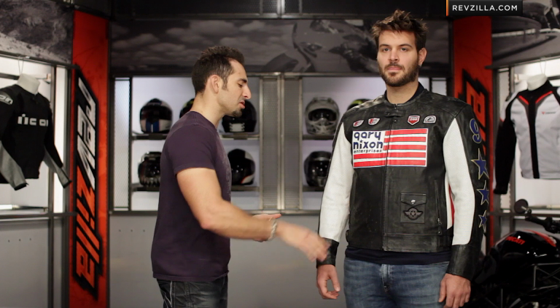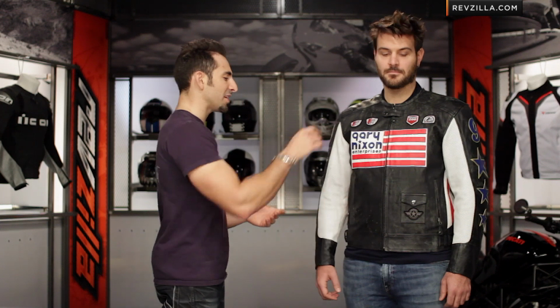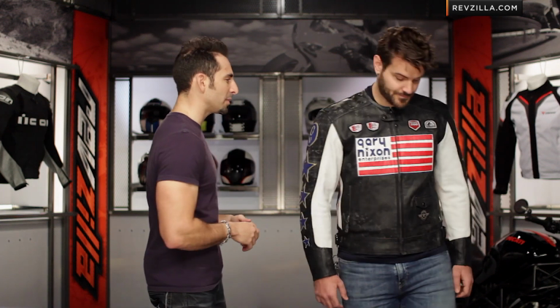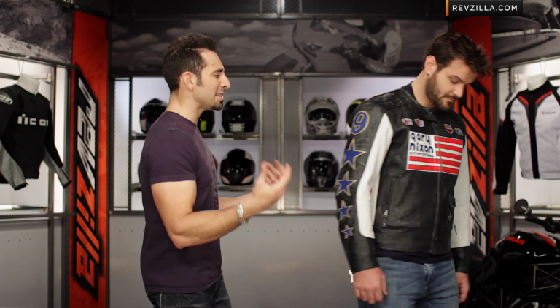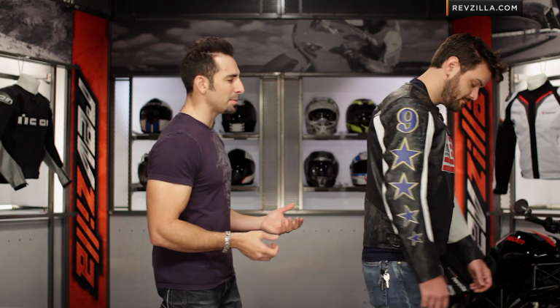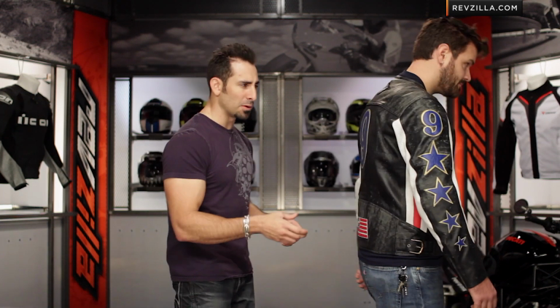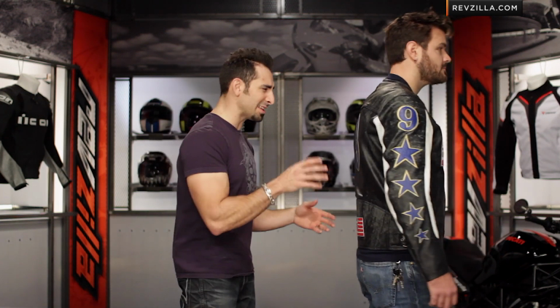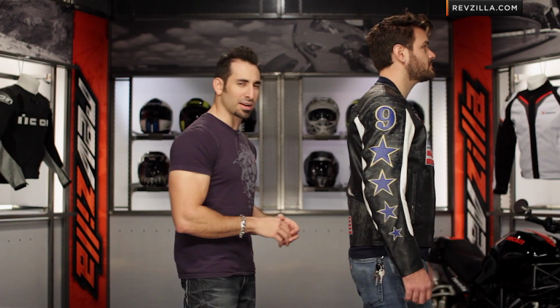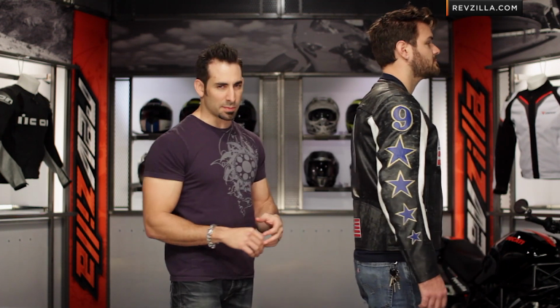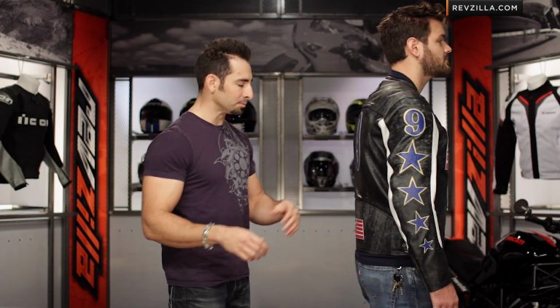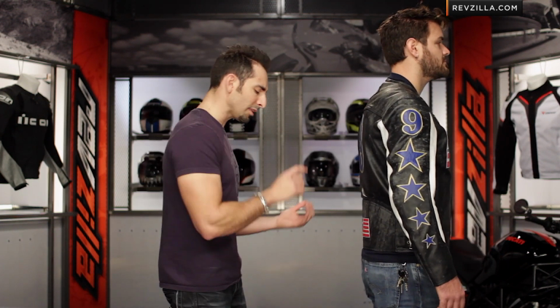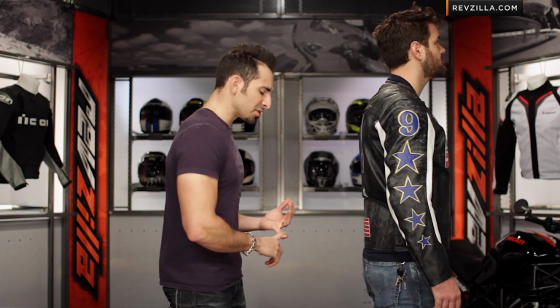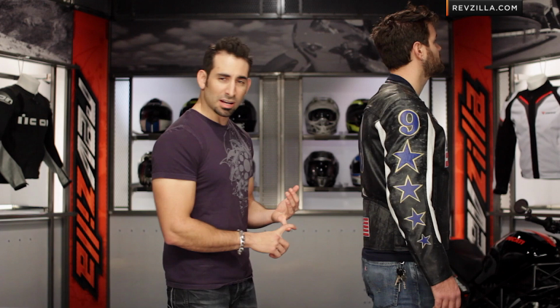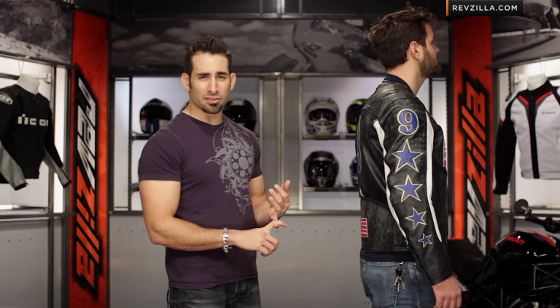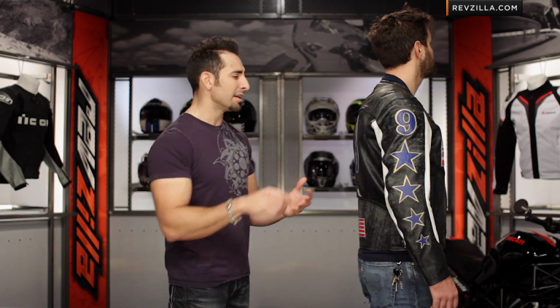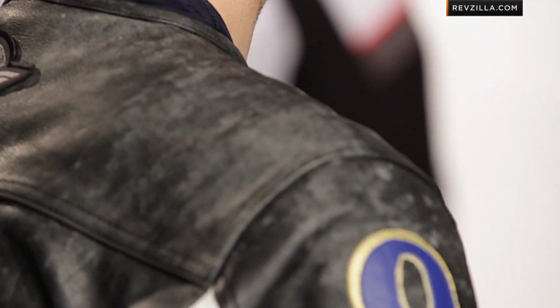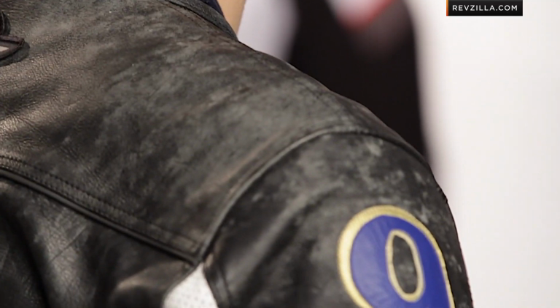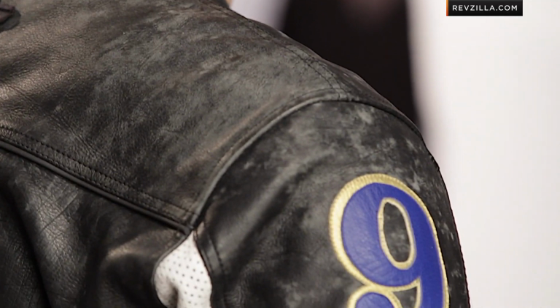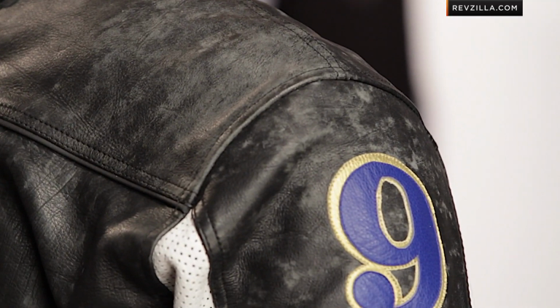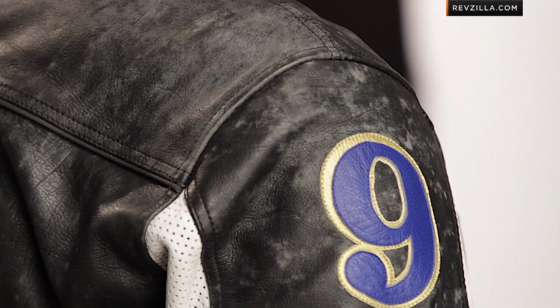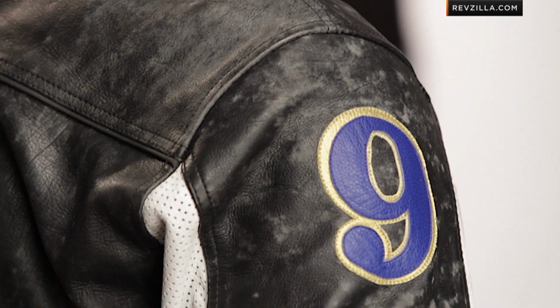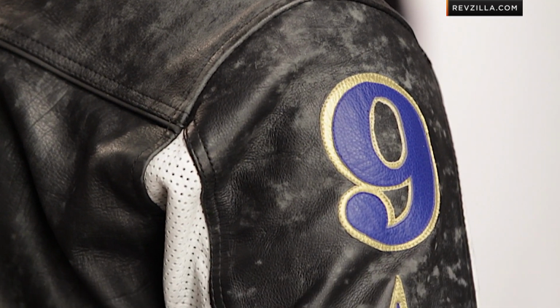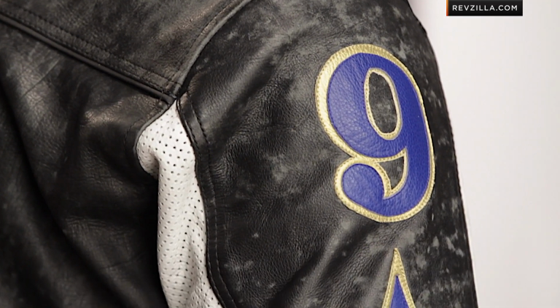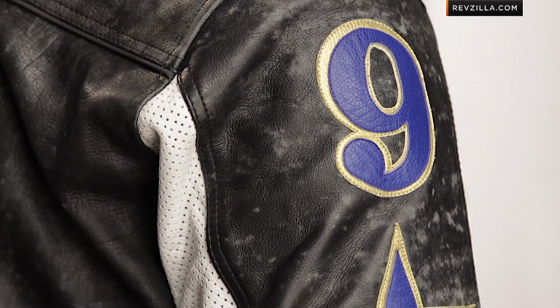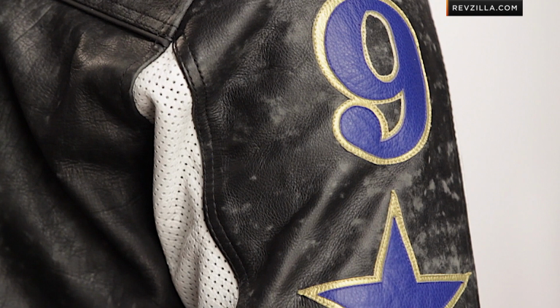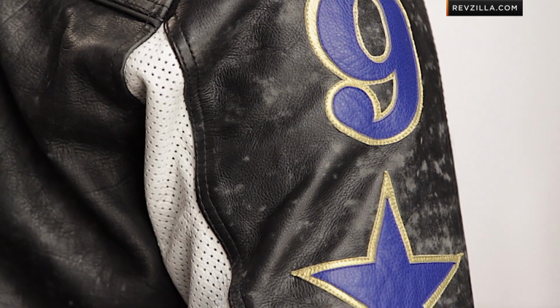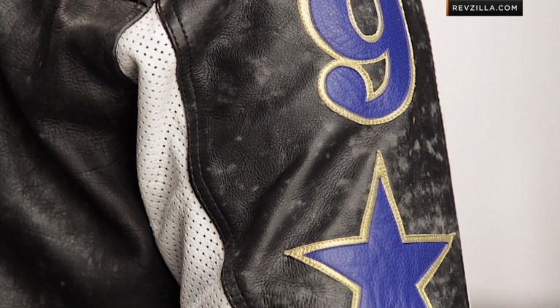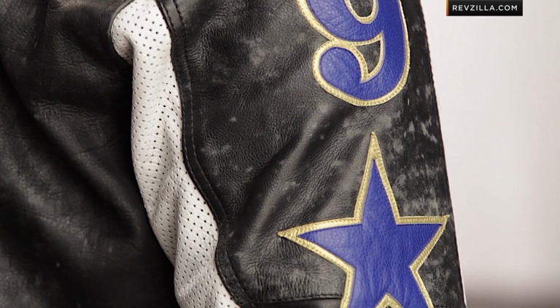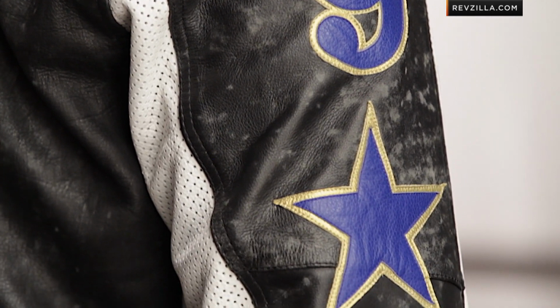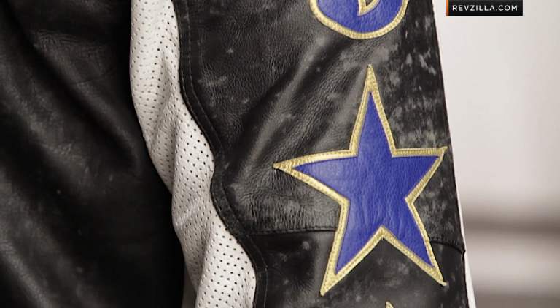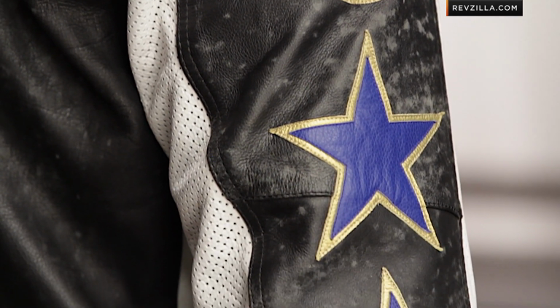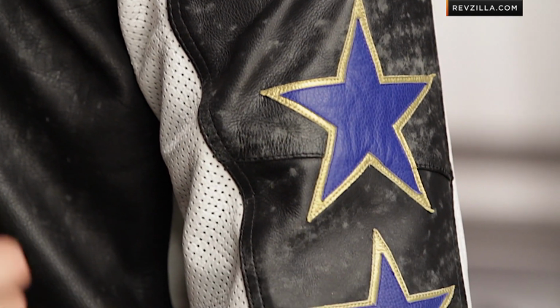Notice the premium zipper pulls. Within the Speed and Strength lineup, remember there's the Rook custom leather jacket, Bikes Are In My Blood, and if you step down, something like the Speed Shop. Speed and Strength has really upped its game on the leather side of things, and on this jacket you're really buying that Gary Nixon branding.